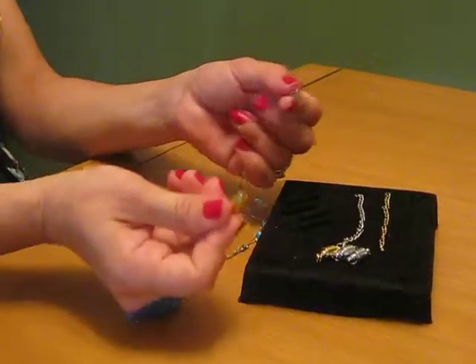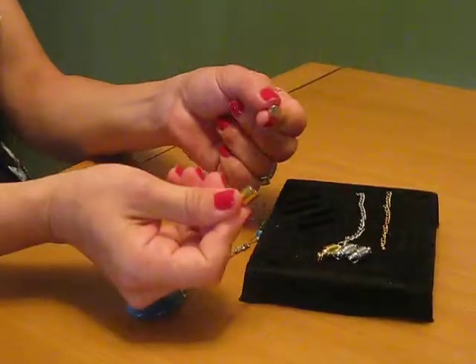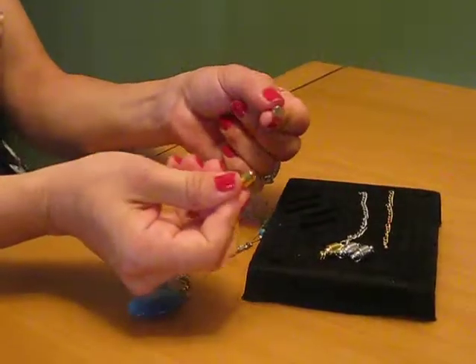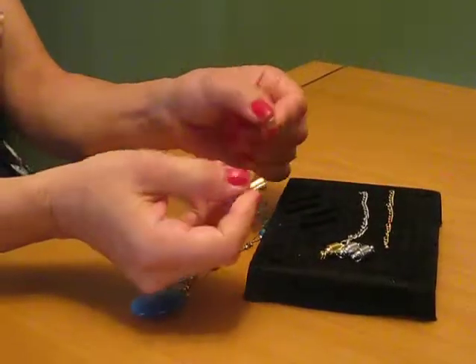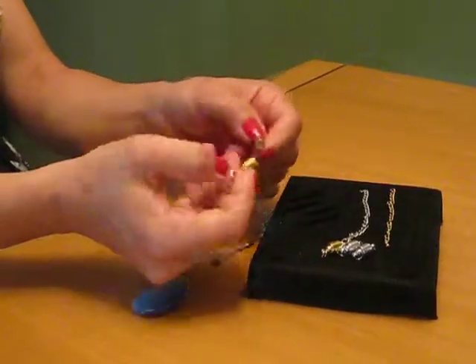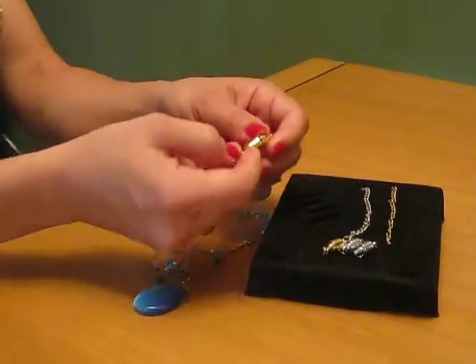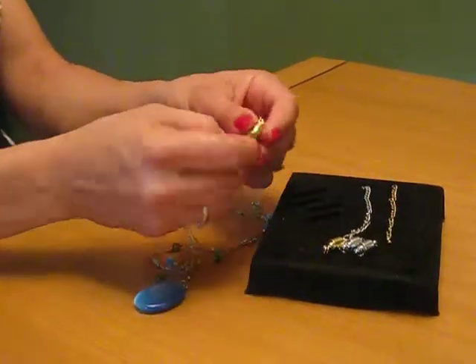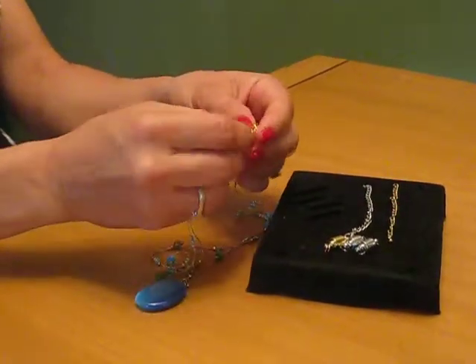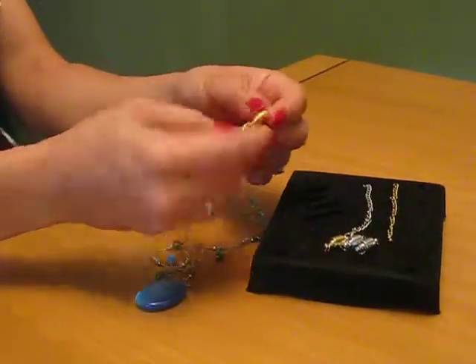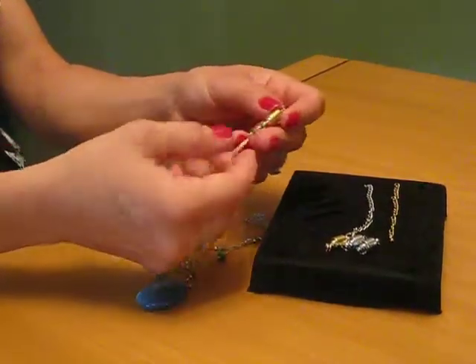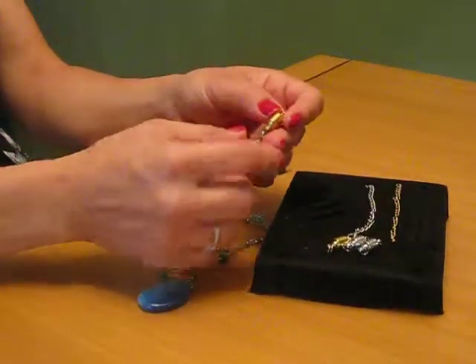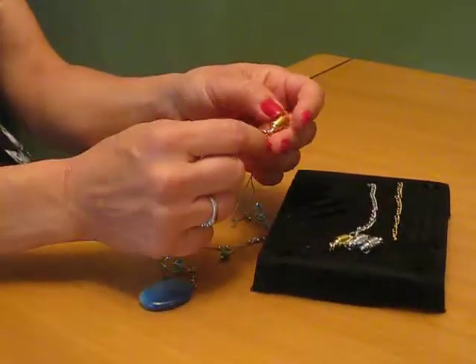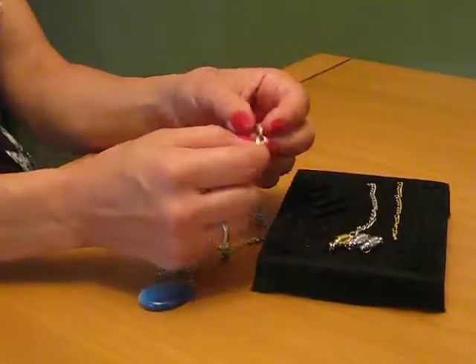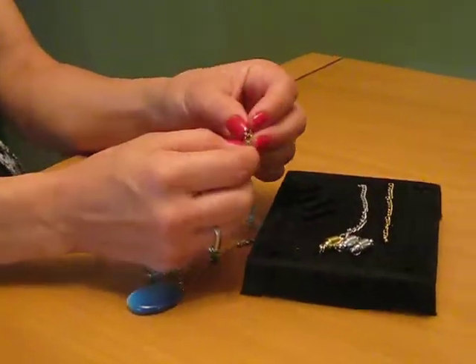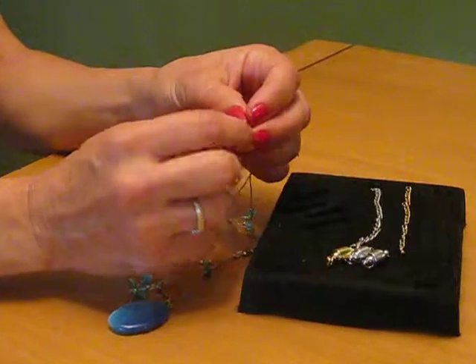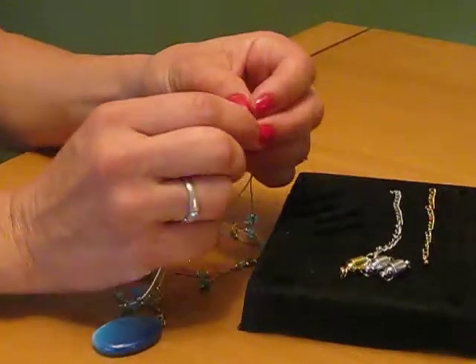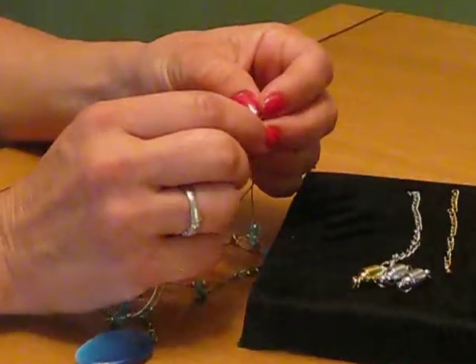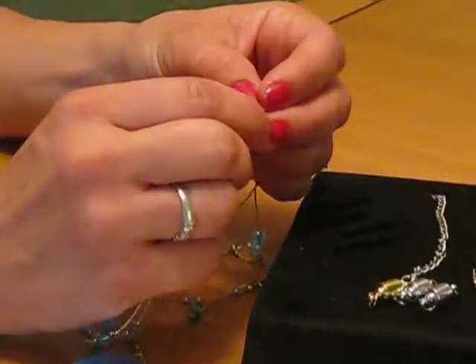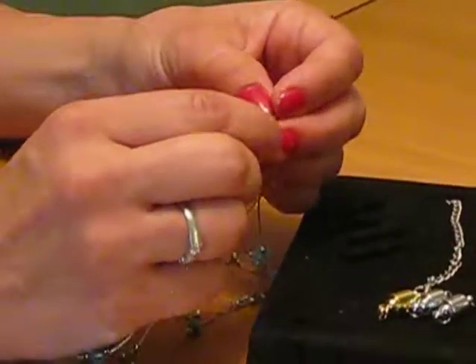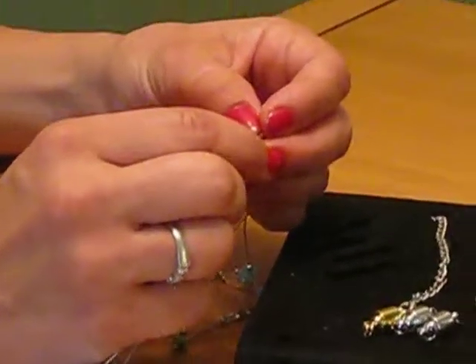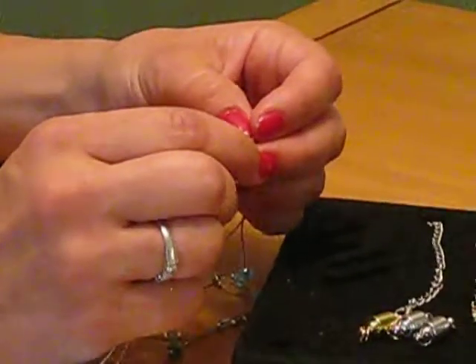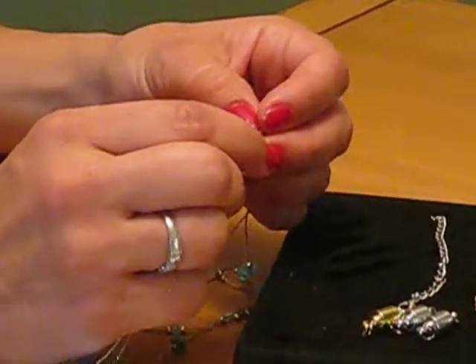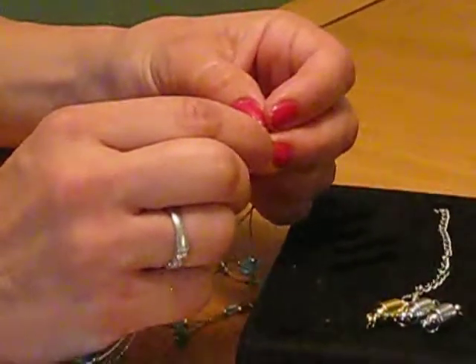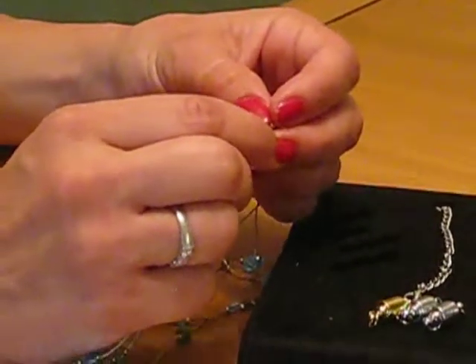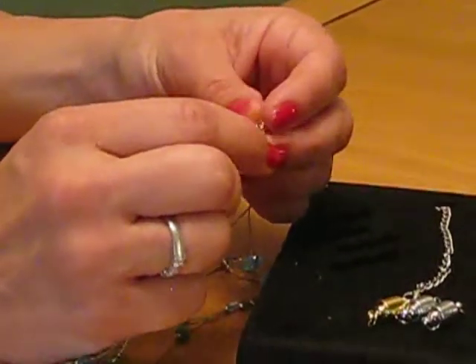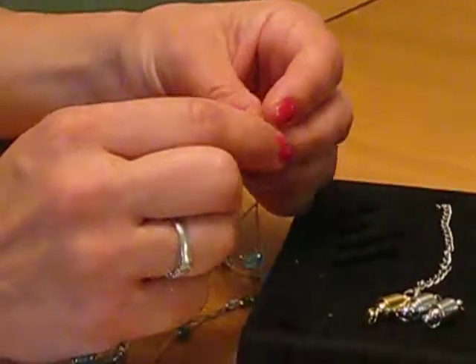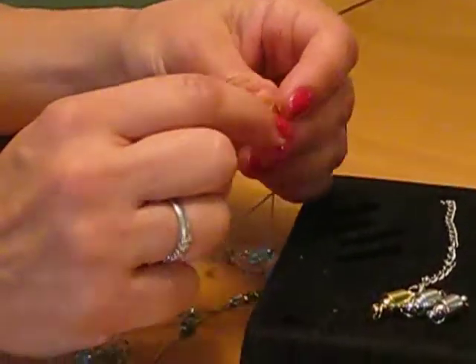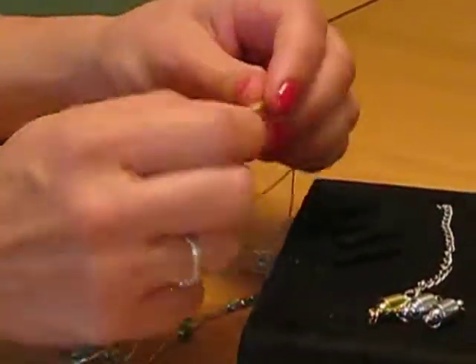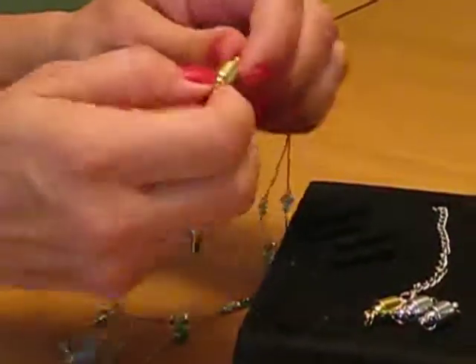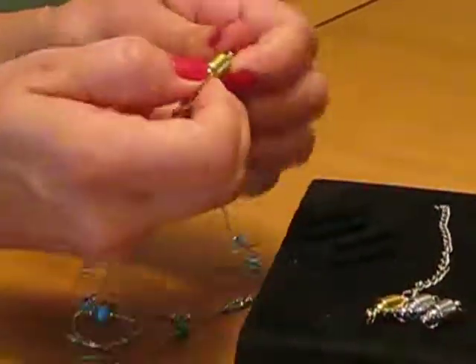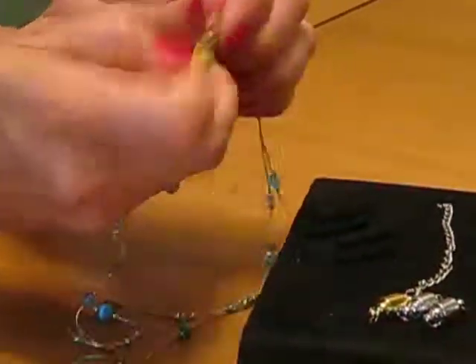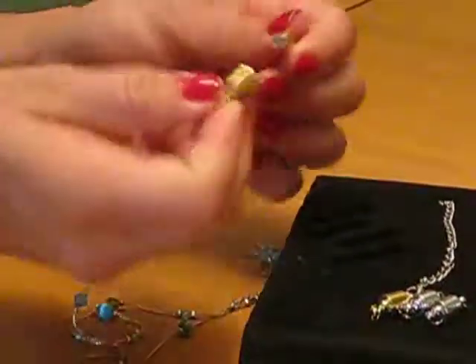All you do is pull it apart. So if you have short fingernails, you never have to sit here and worry about fumbling to try to open the clasp at all. This thing is genius.